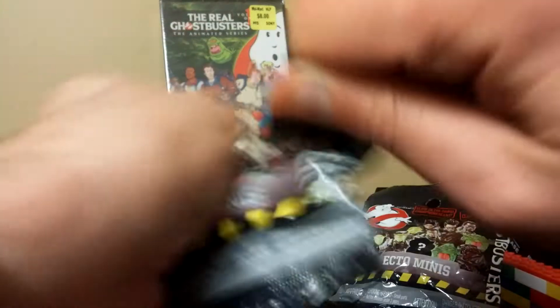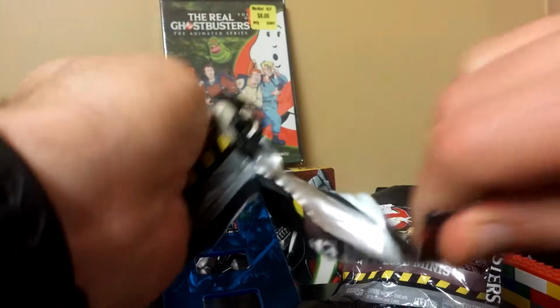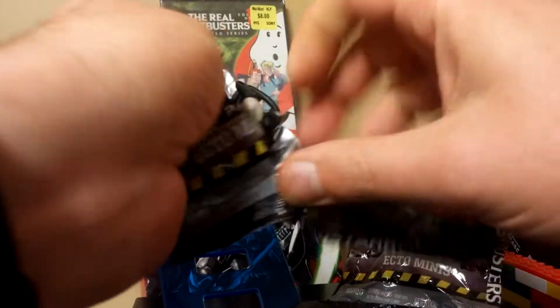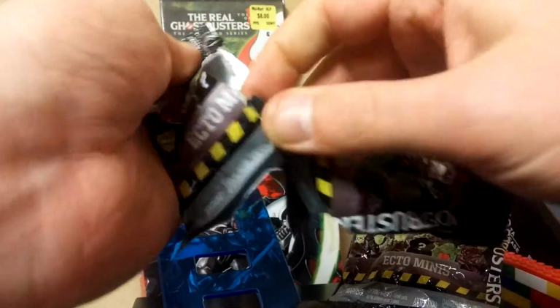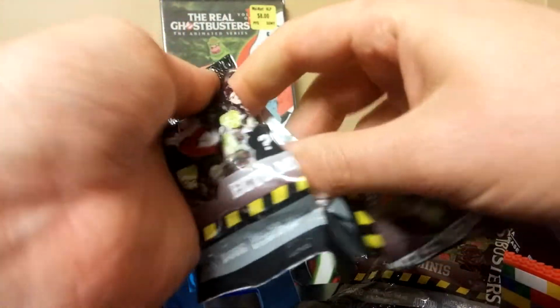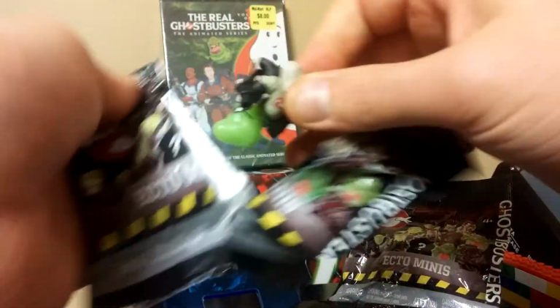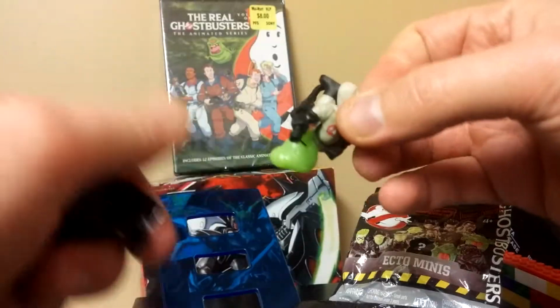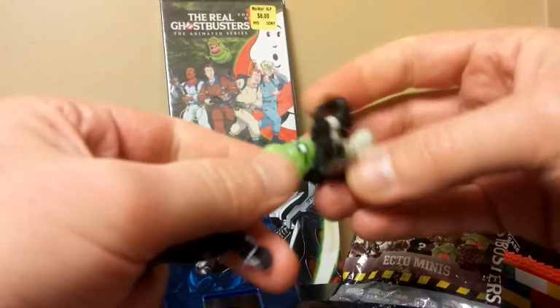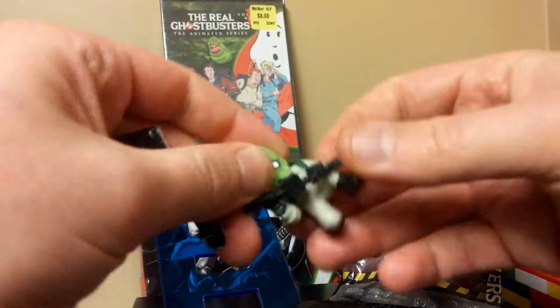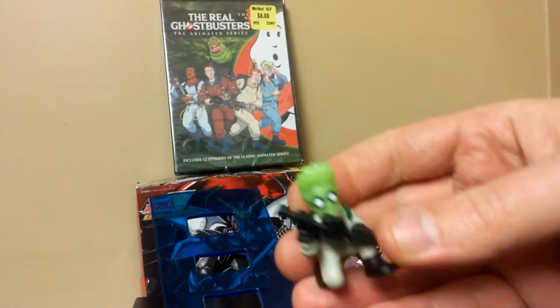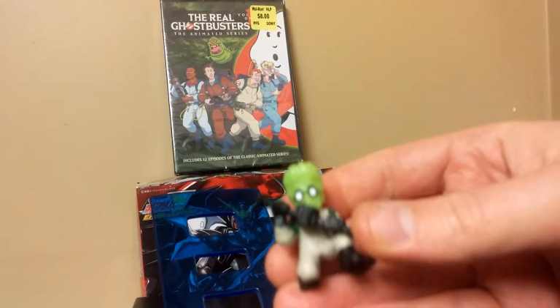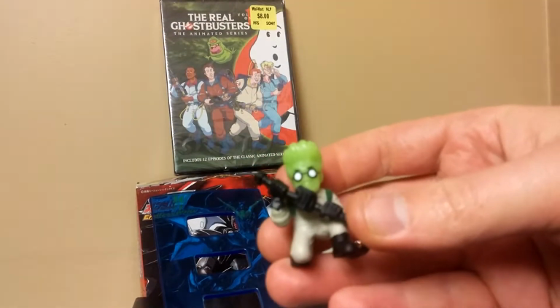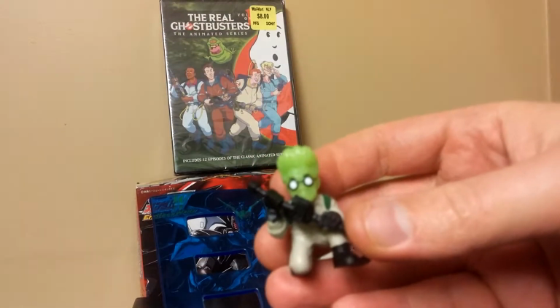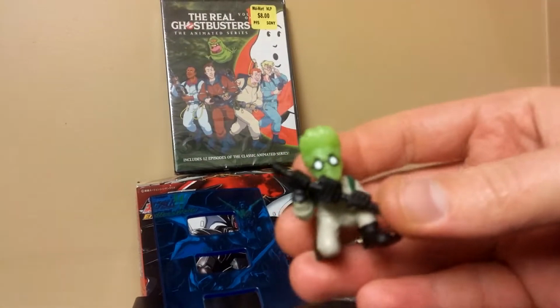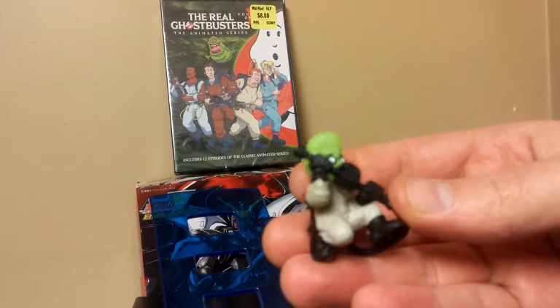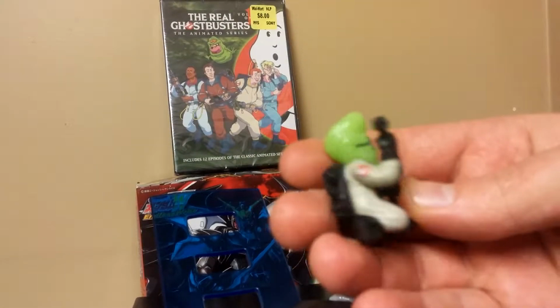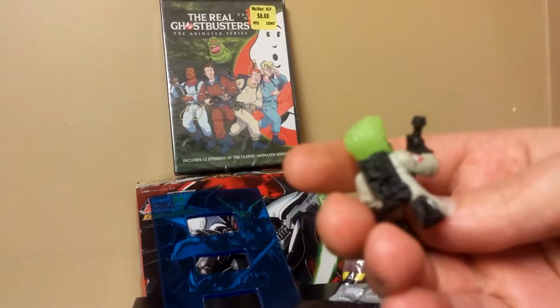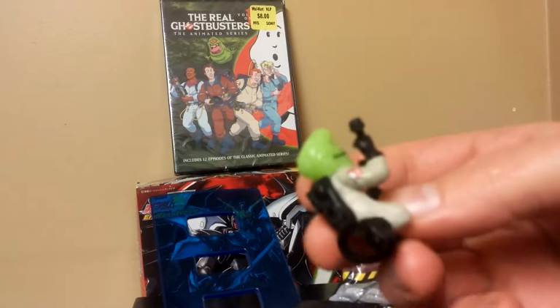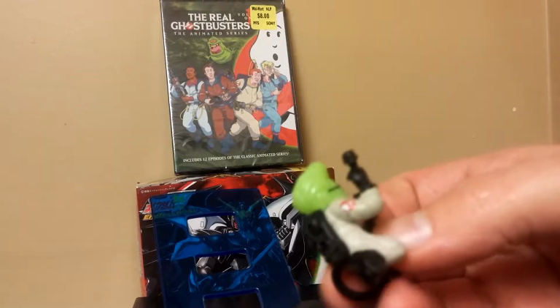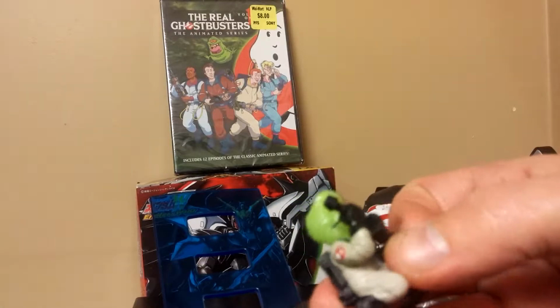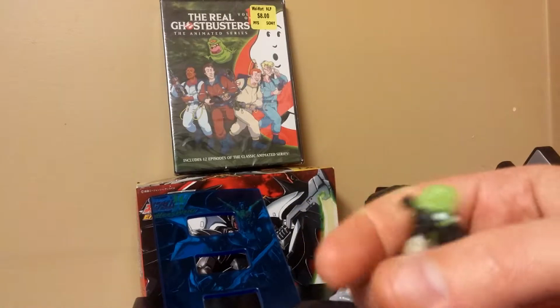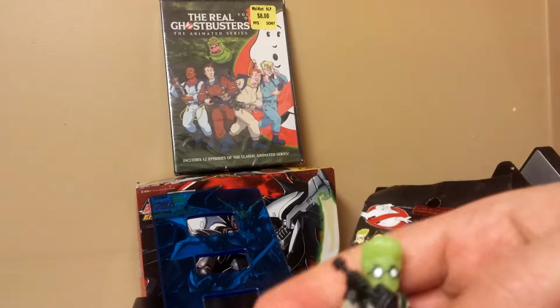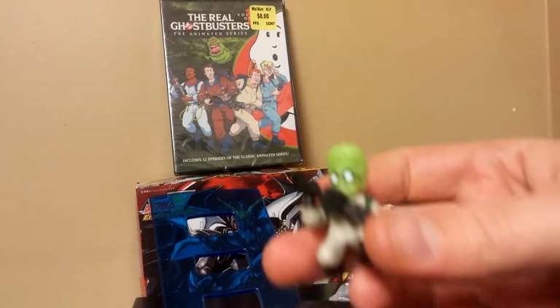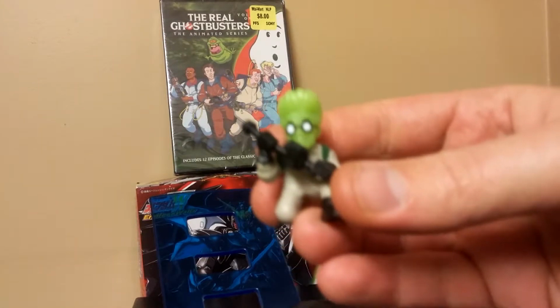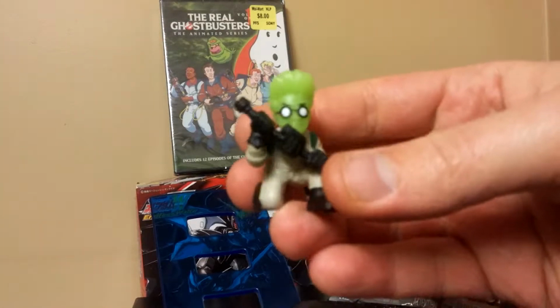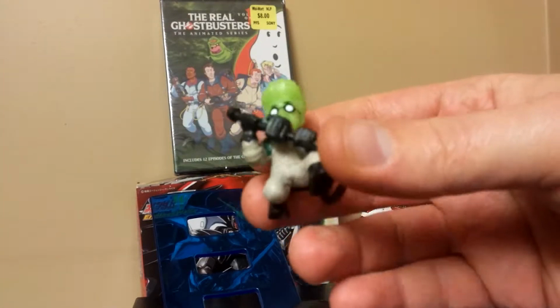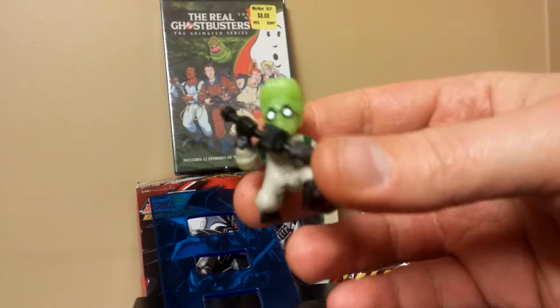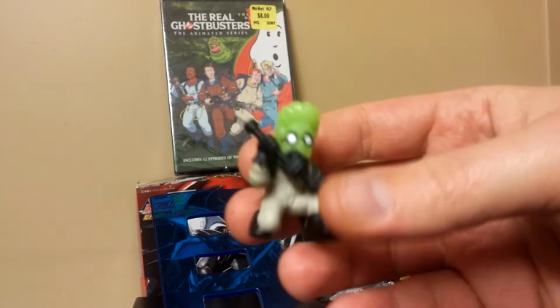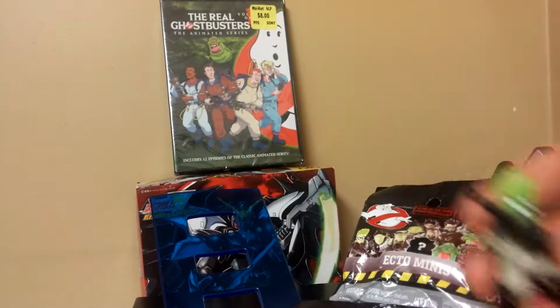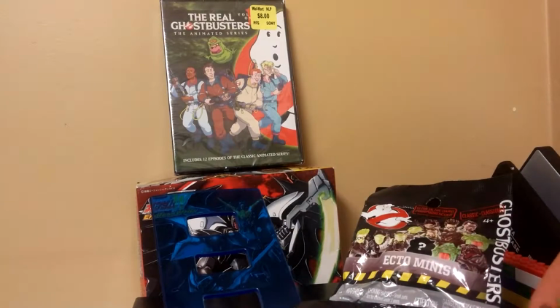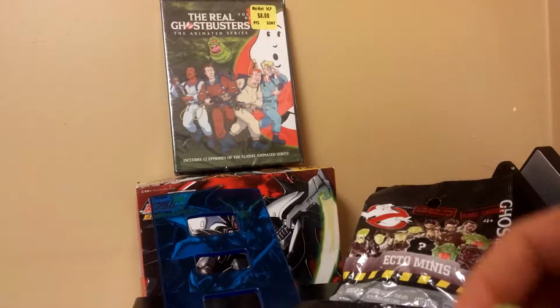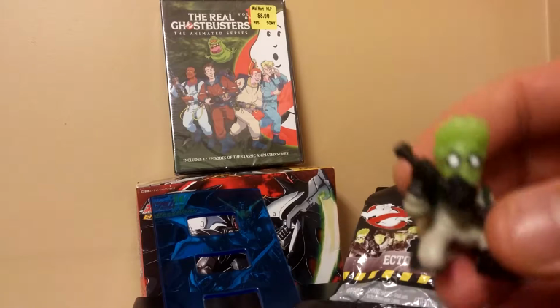Let's see what we got here. Alright, next one up. We got... Egon!